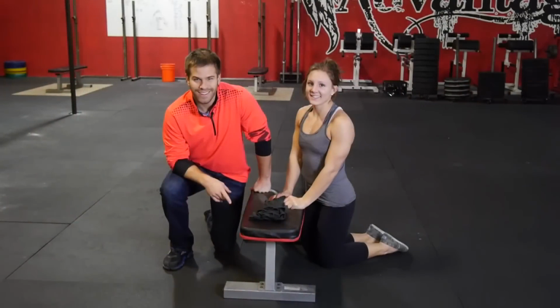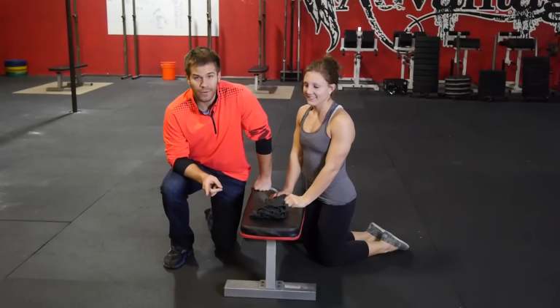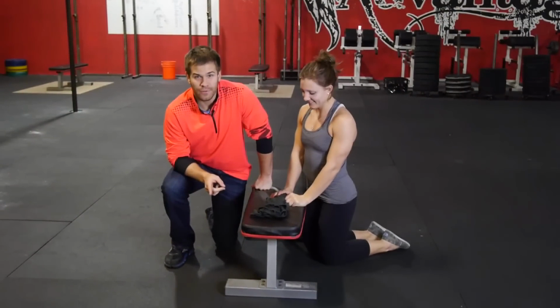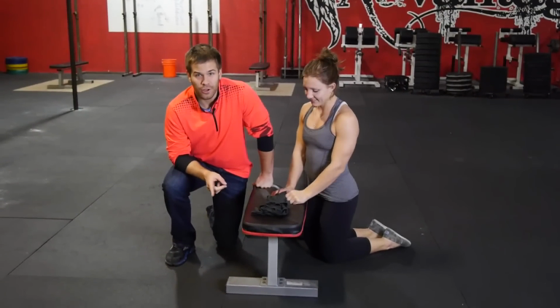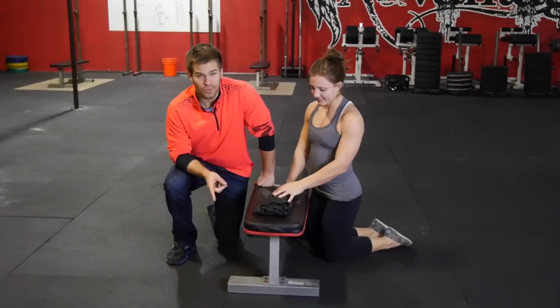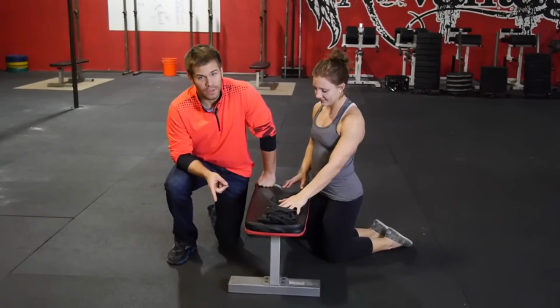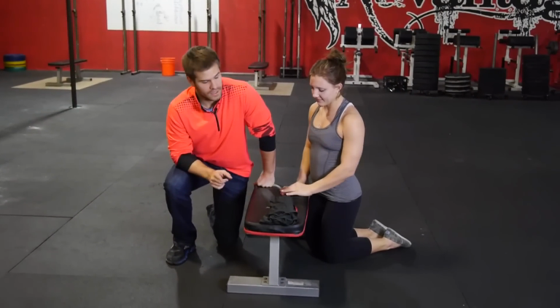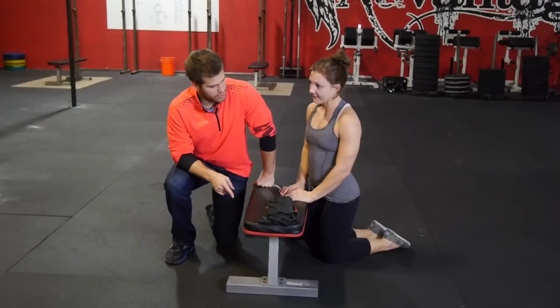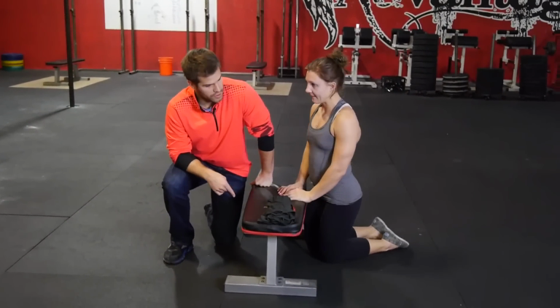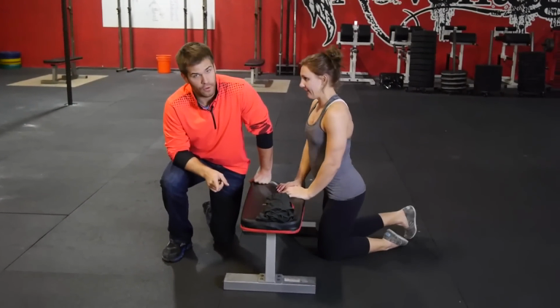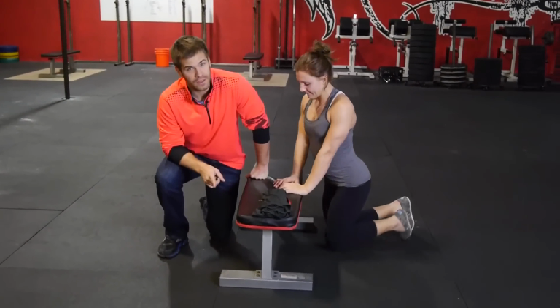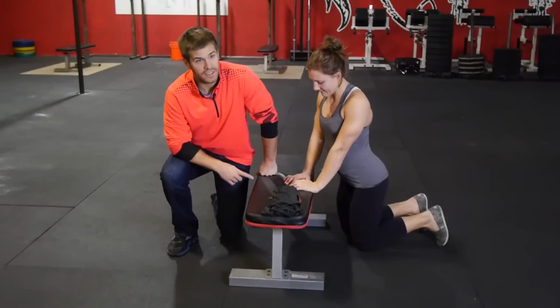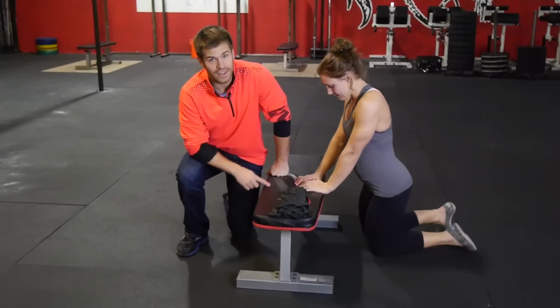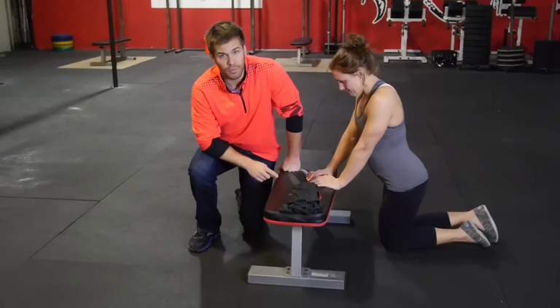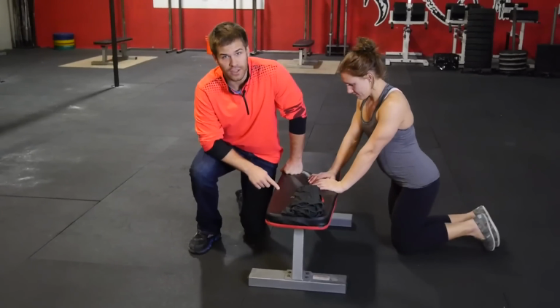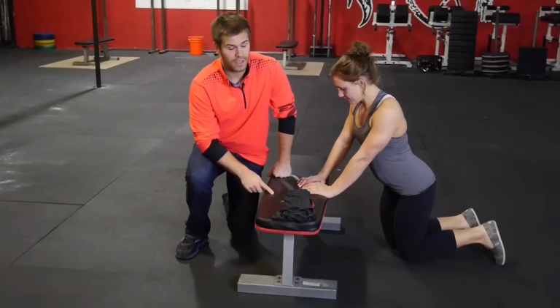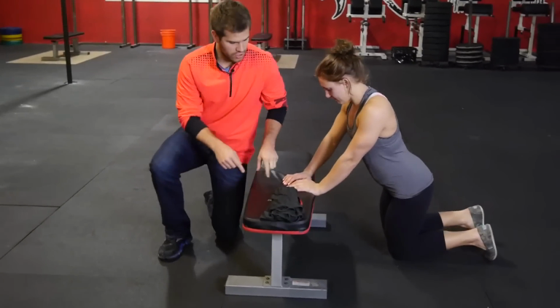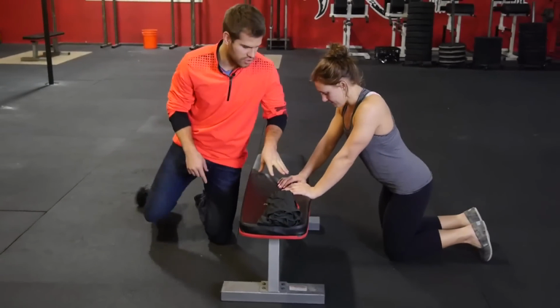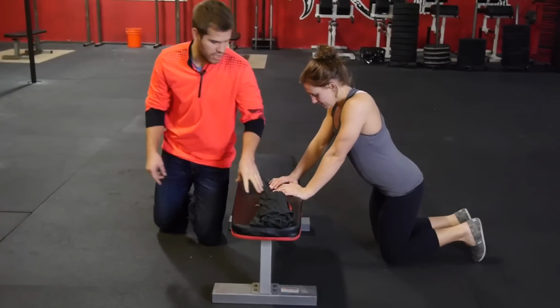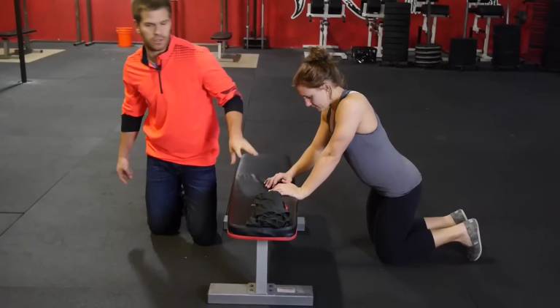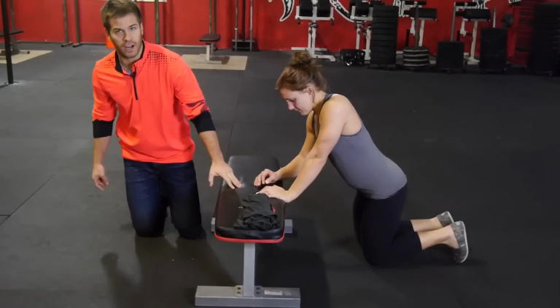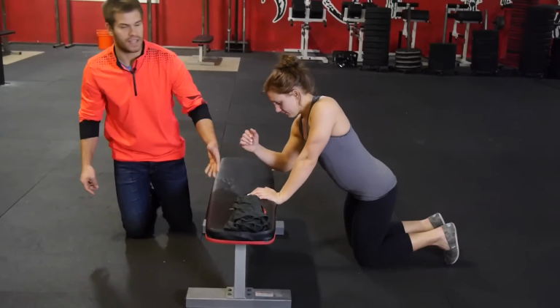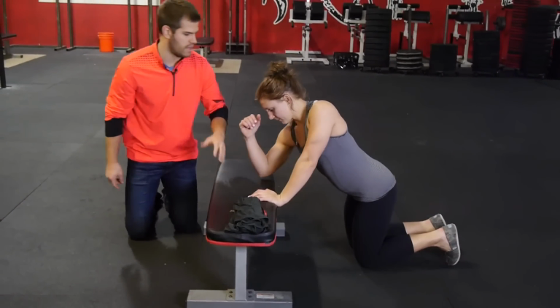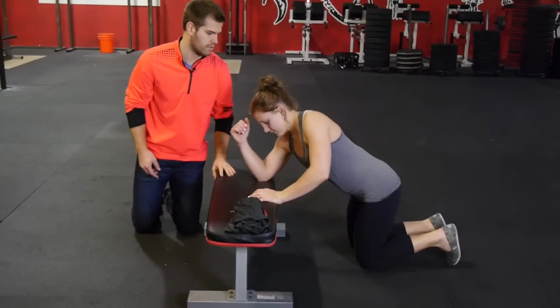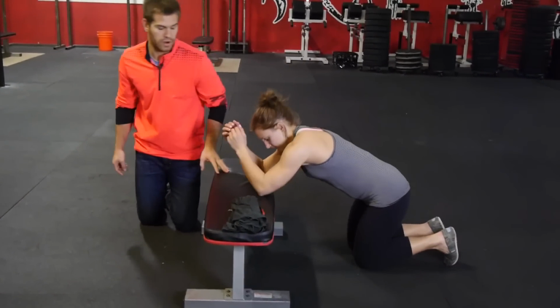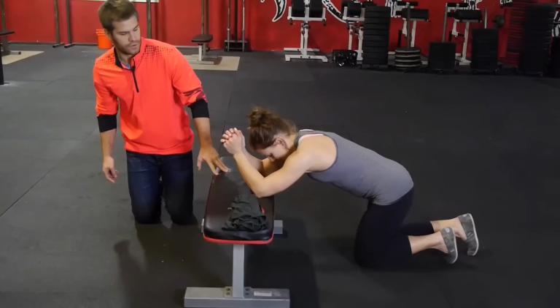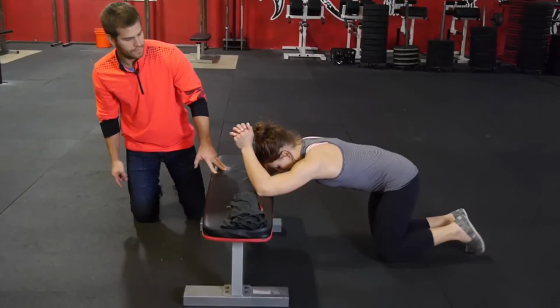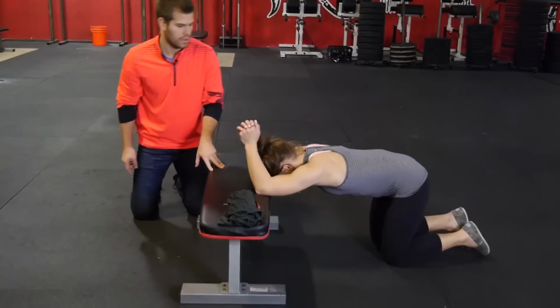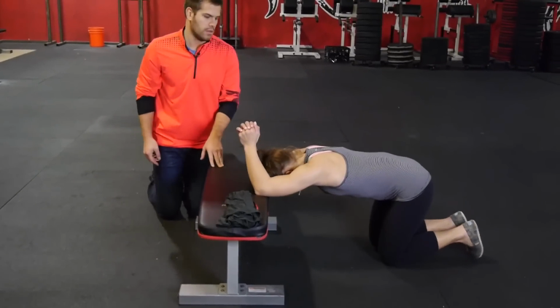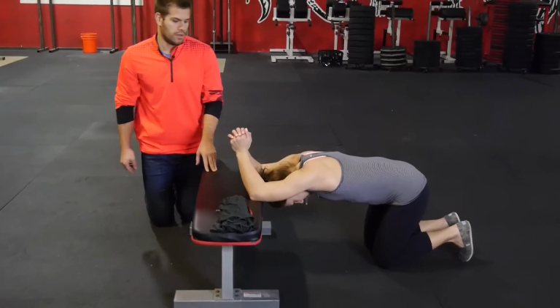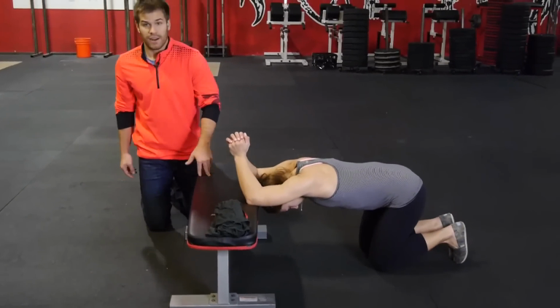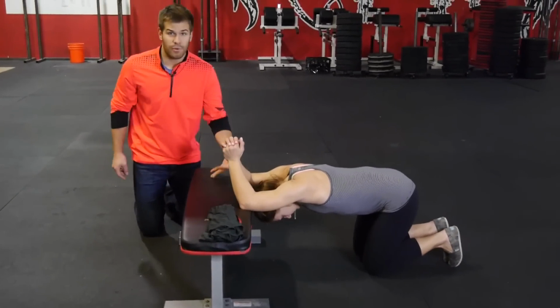The first thing we're going to do for at-home shoulder mobility is the prayer stretch, which you've seen before. Now you're going to see why it's actually called the prayer stretch. We're going to do this on a bench, a chair, the side of your bed — whatever works for you. Kind of looks like we're praying.